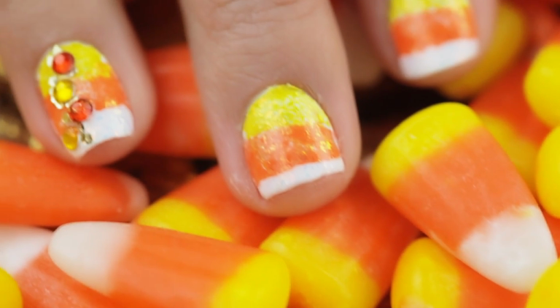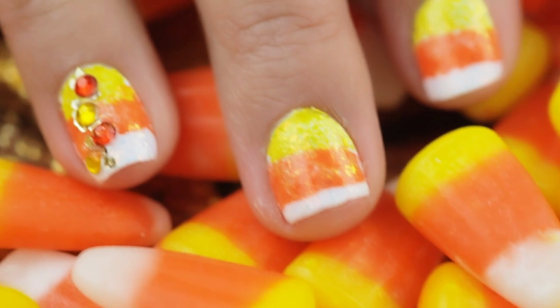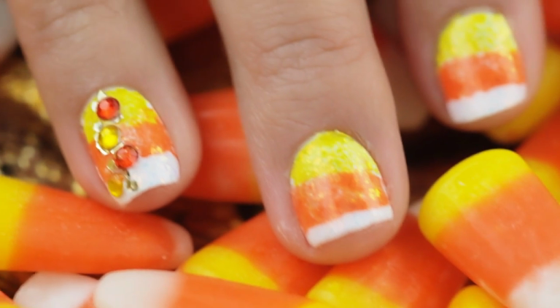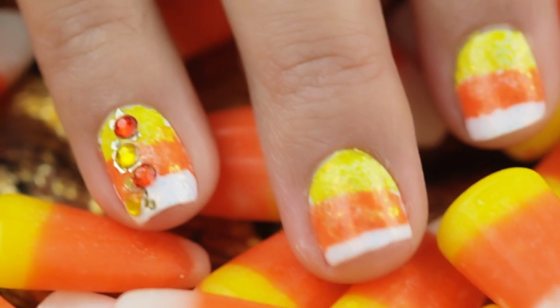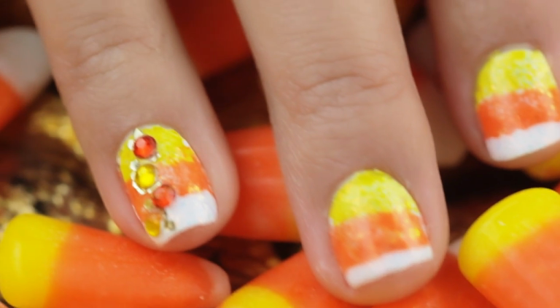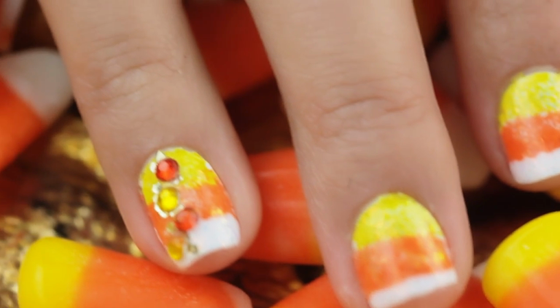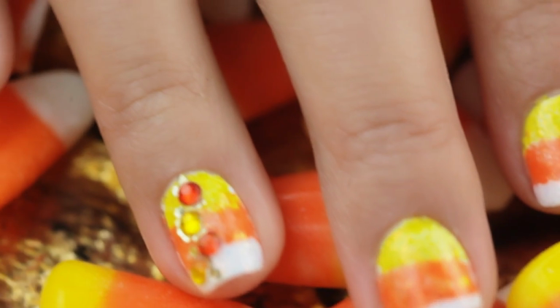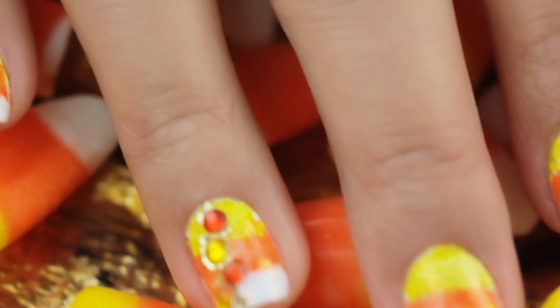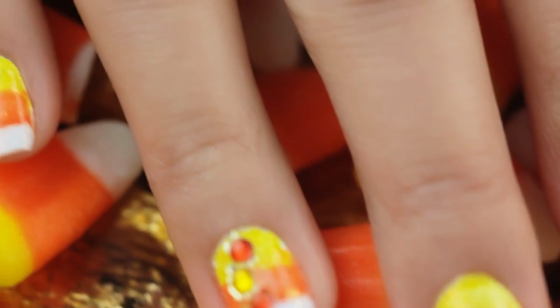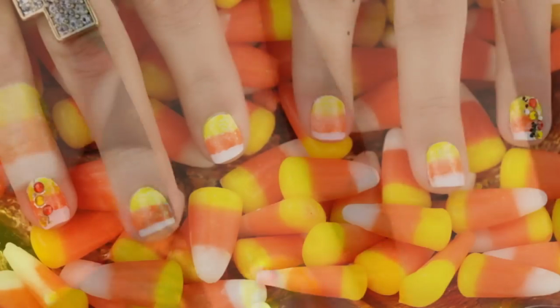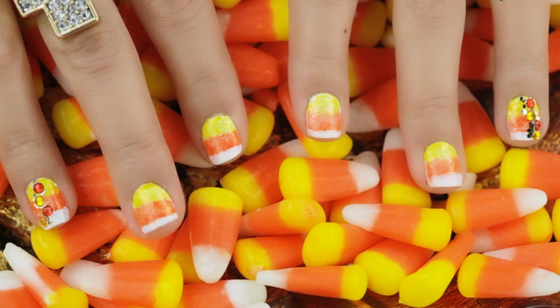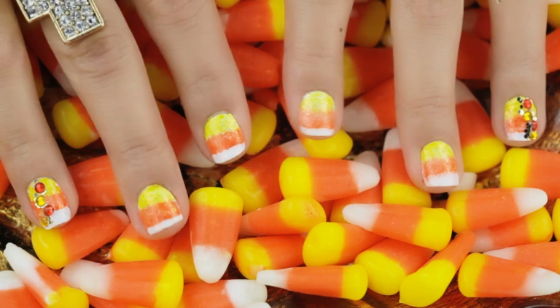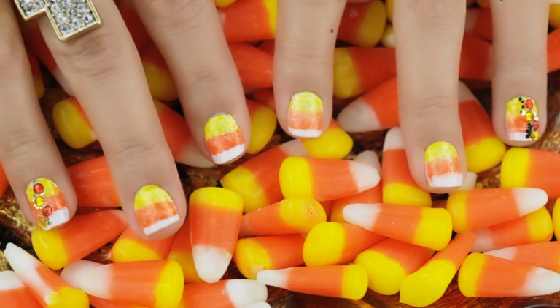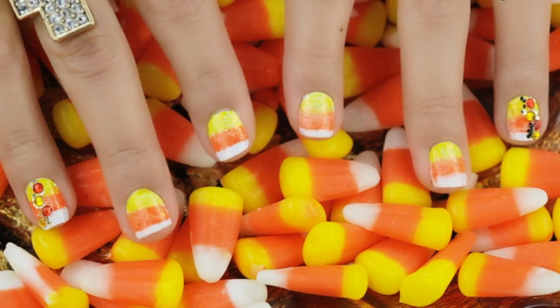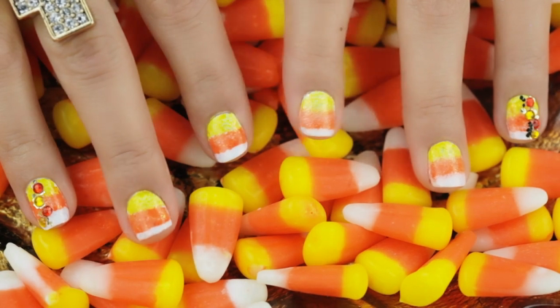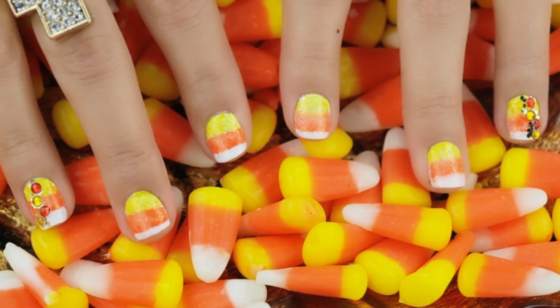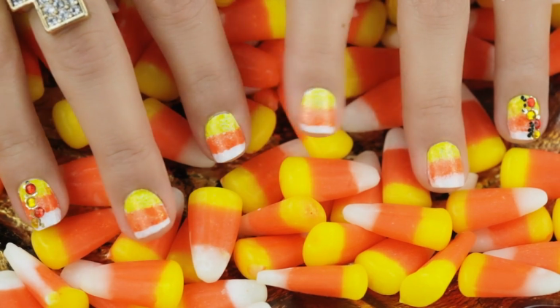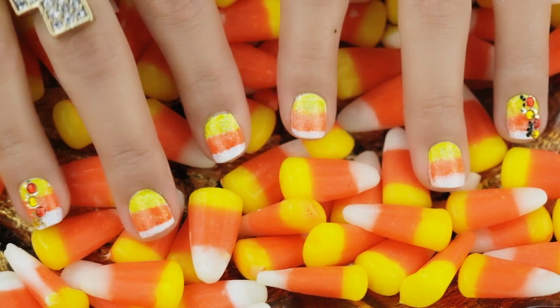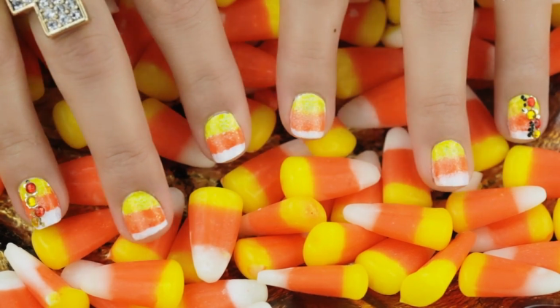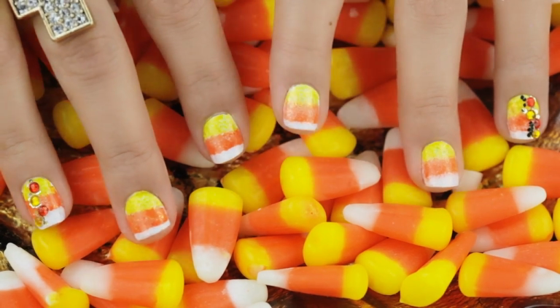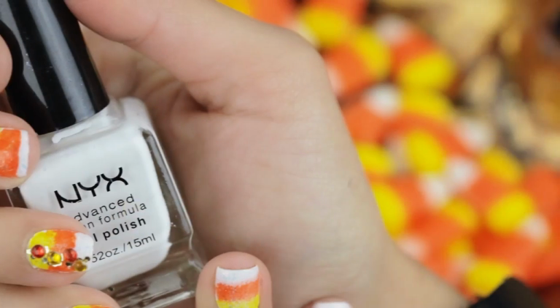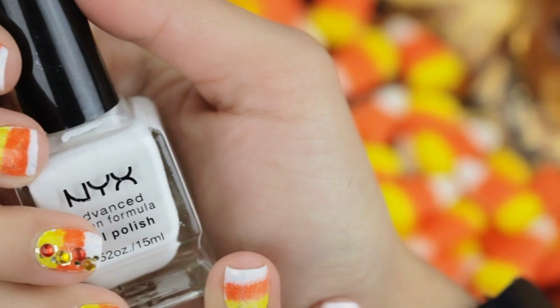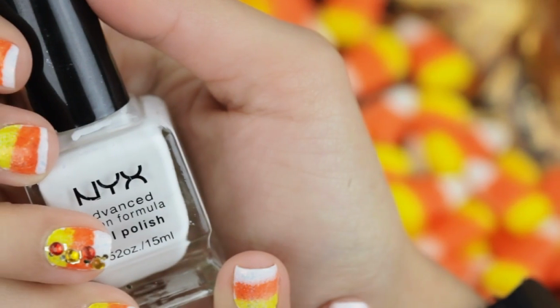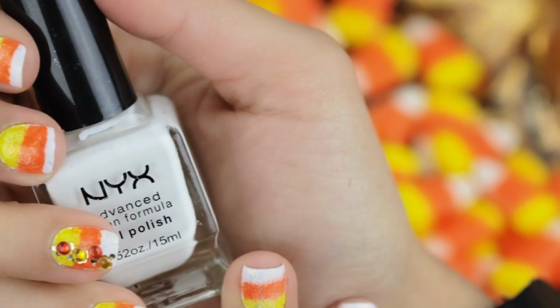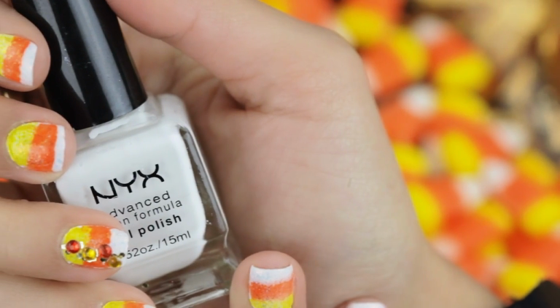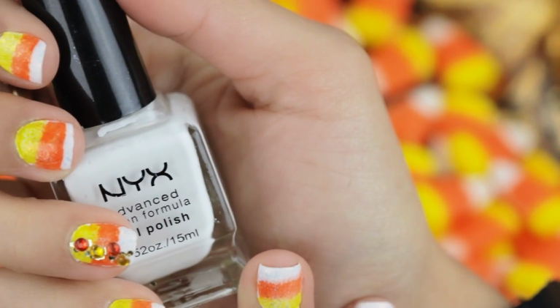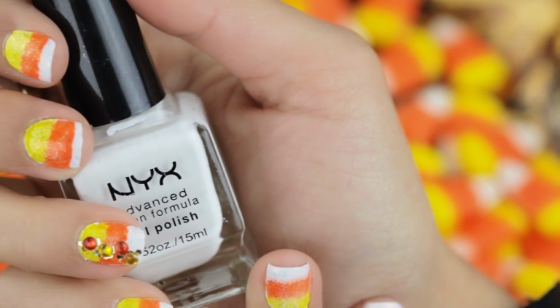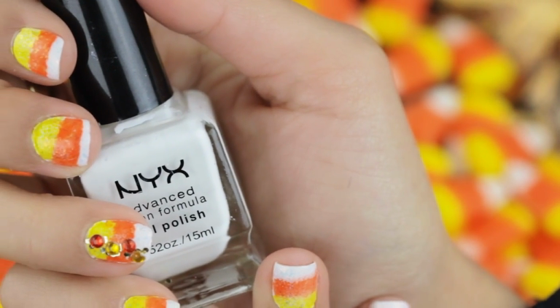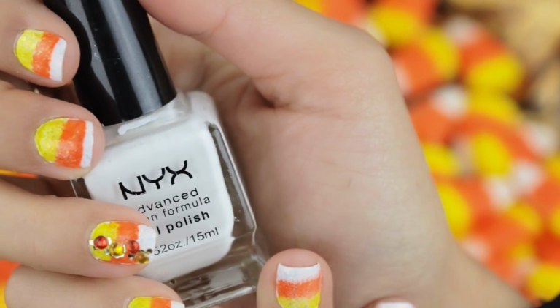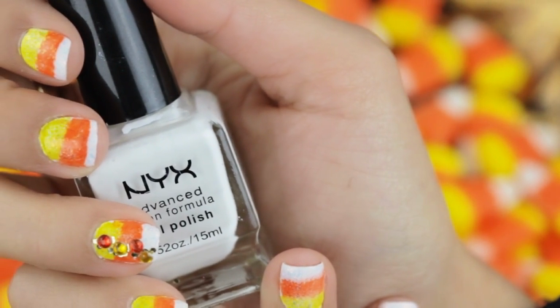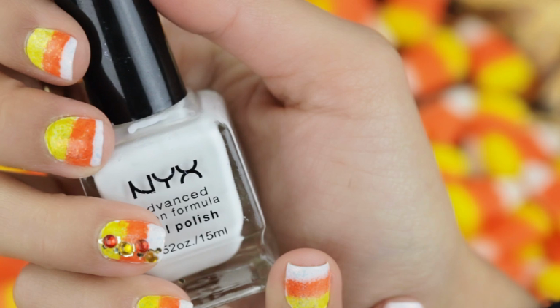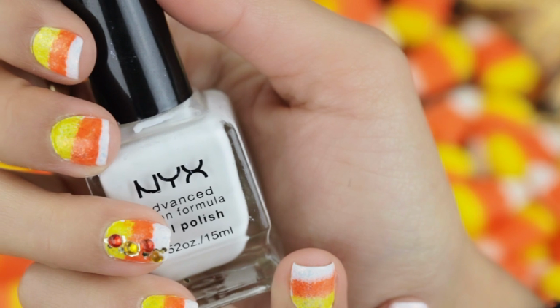Hey my beautiful shining stars! Today I'm going to be showing you how to get these sweet, fun and quirky candy corn nails. Perfect for this fall season.